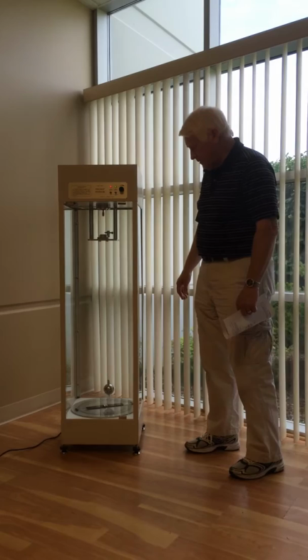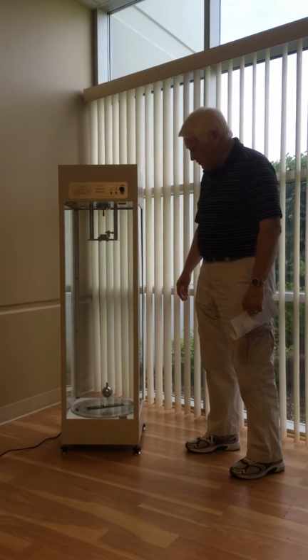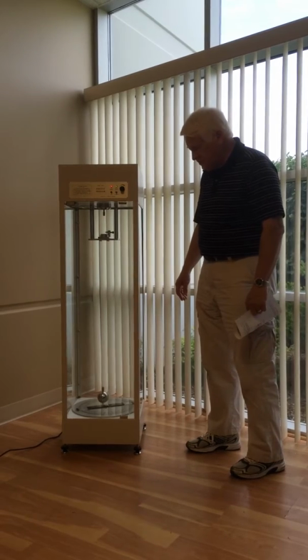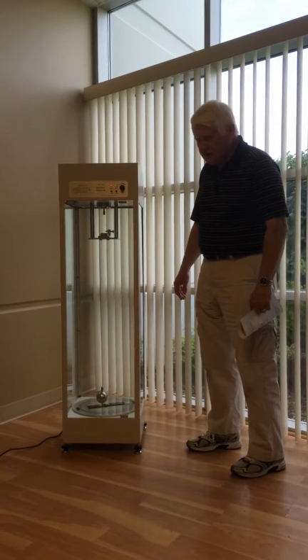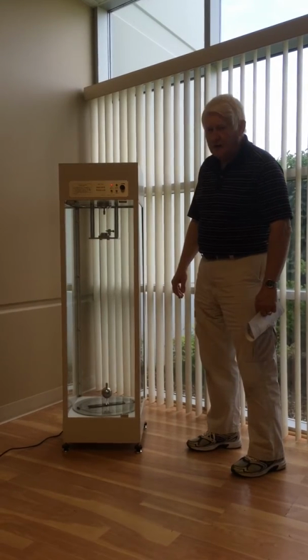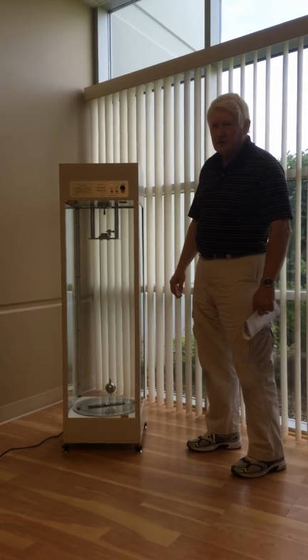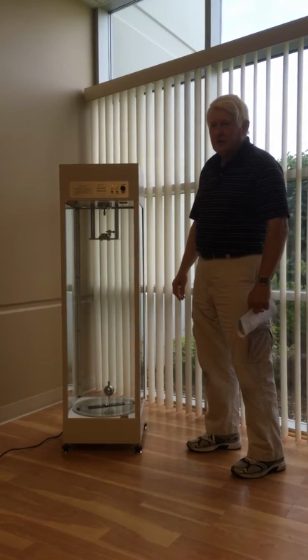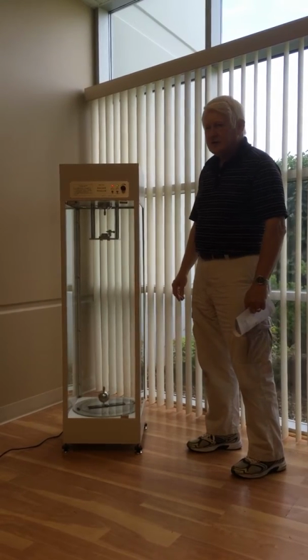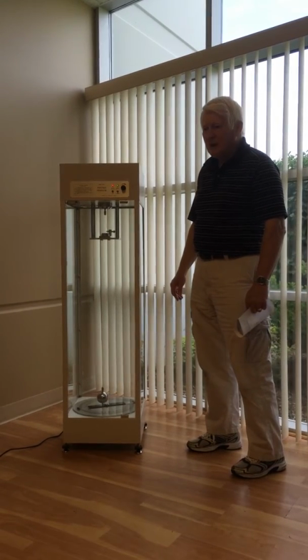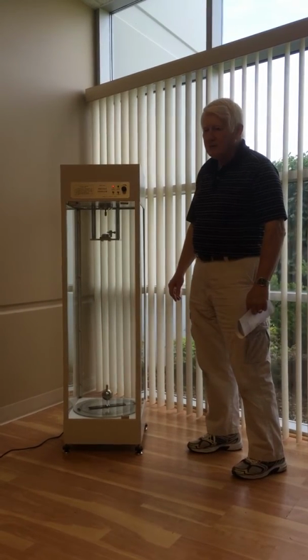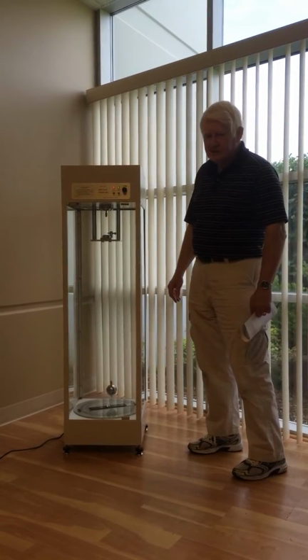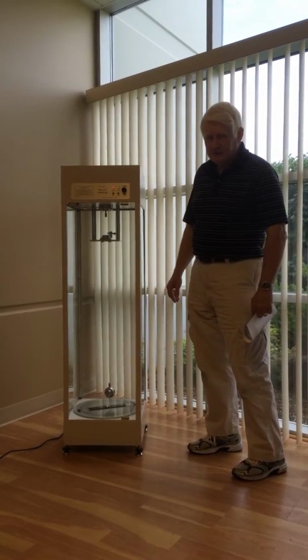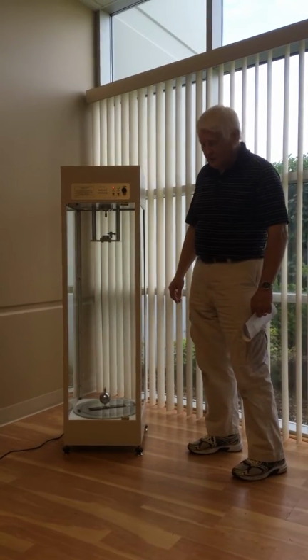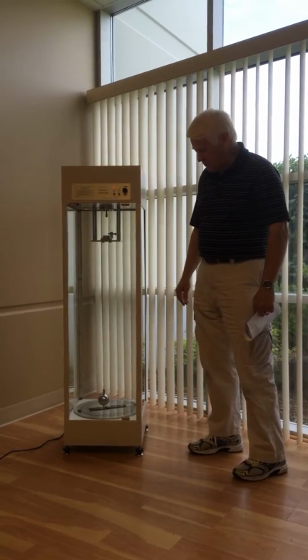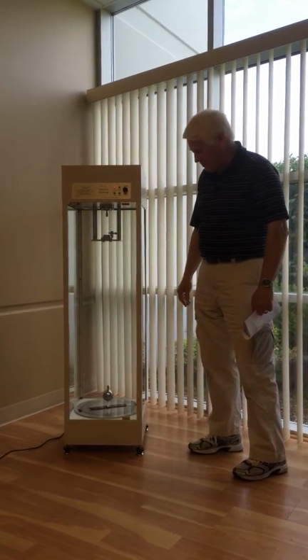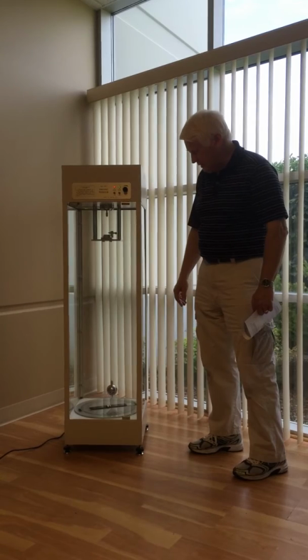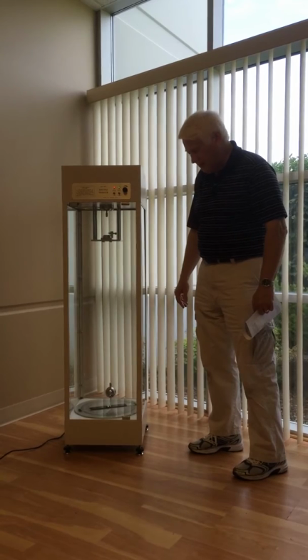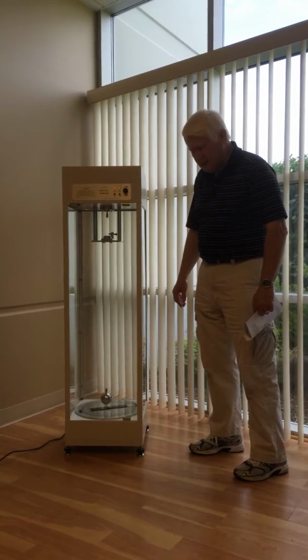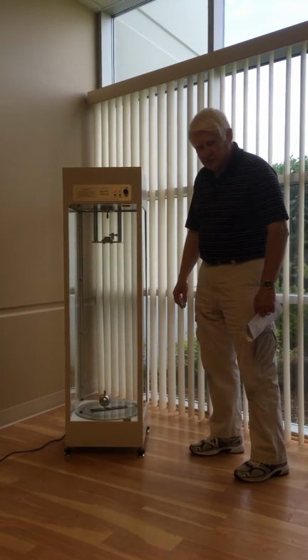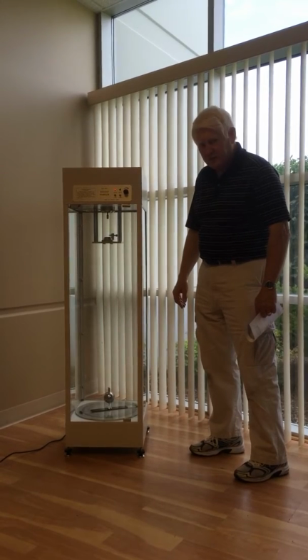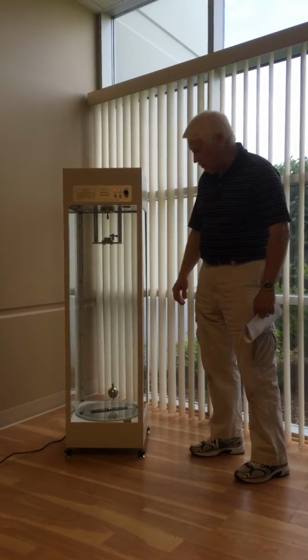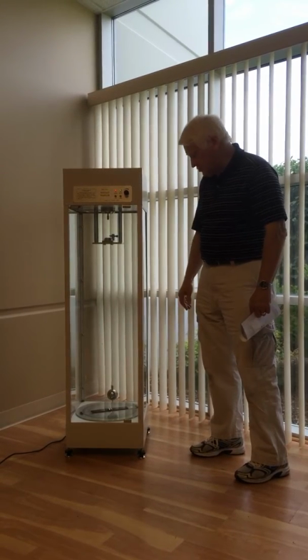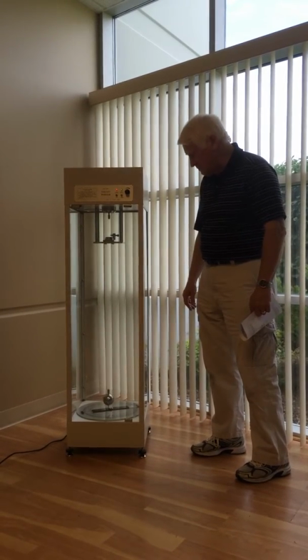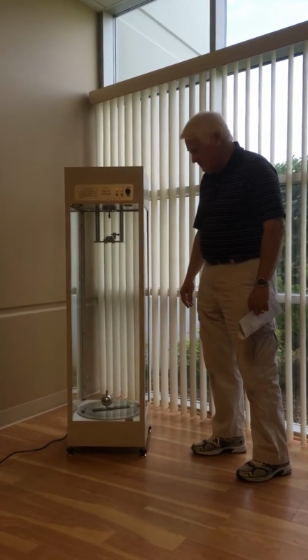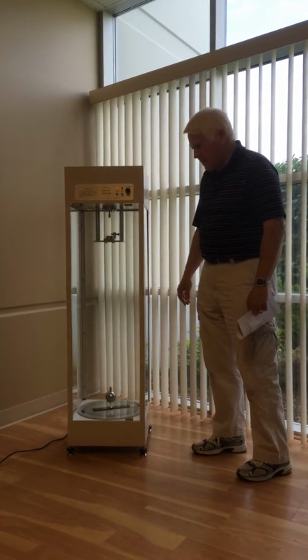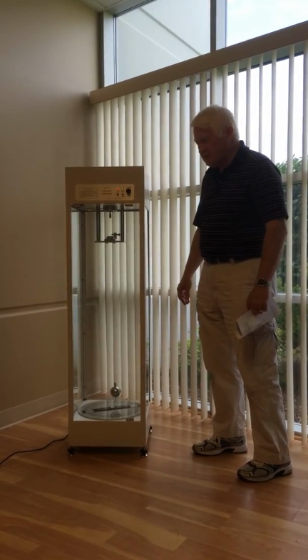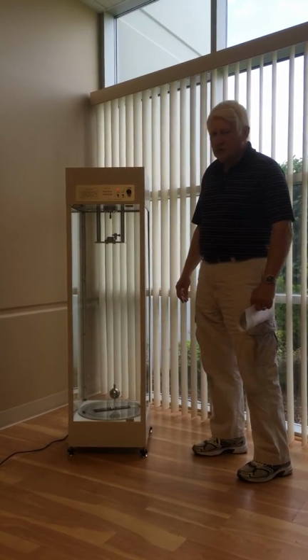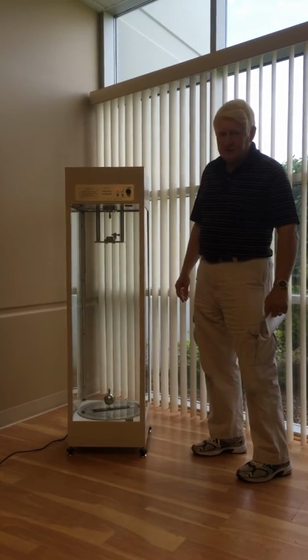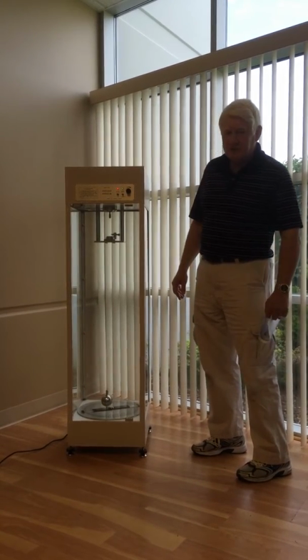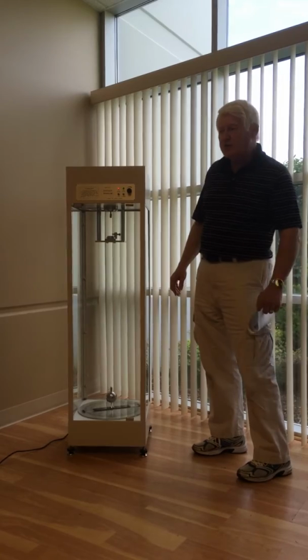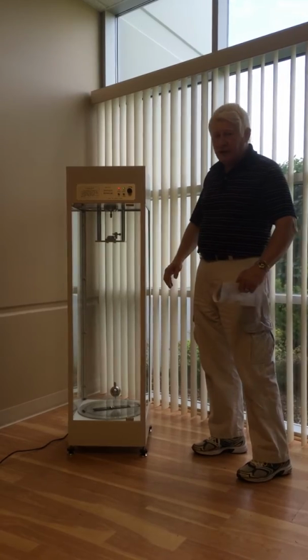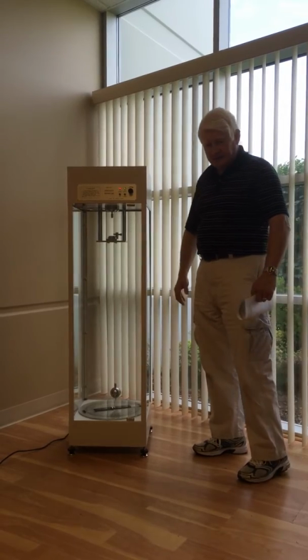Here at the latitude of Chicago, it takes about 36 hours for the pendulum's plane of oscillation to make a full rotation. So this is a long-term experiment as well as a display item.